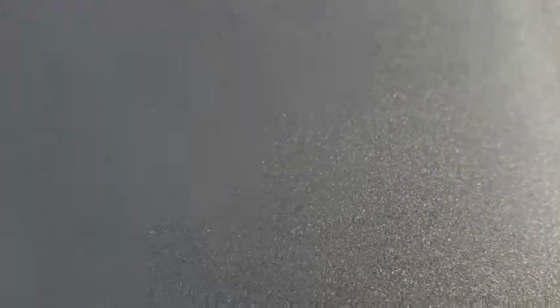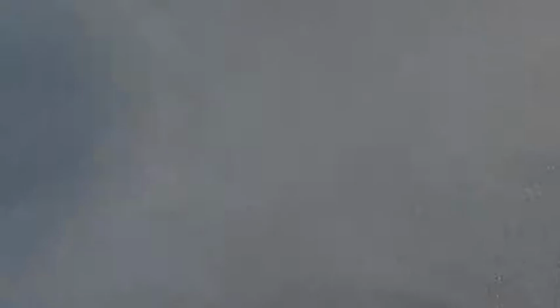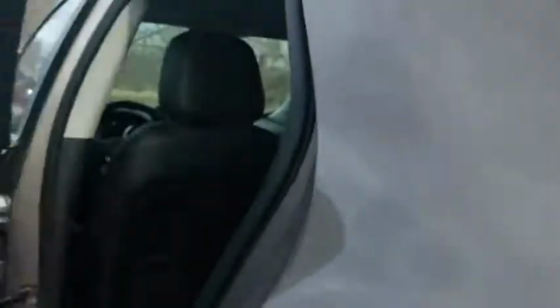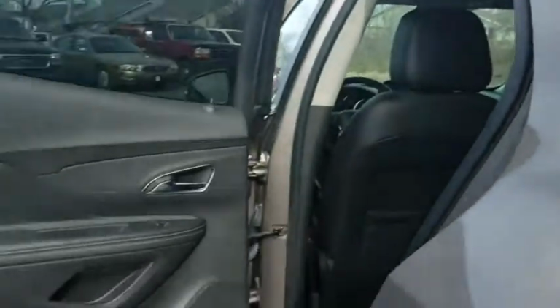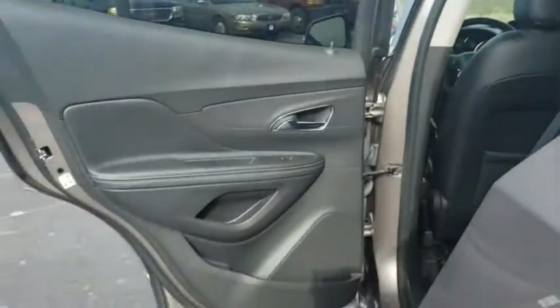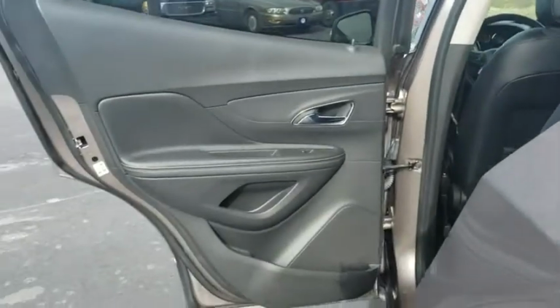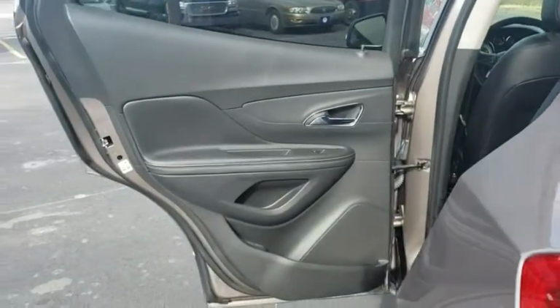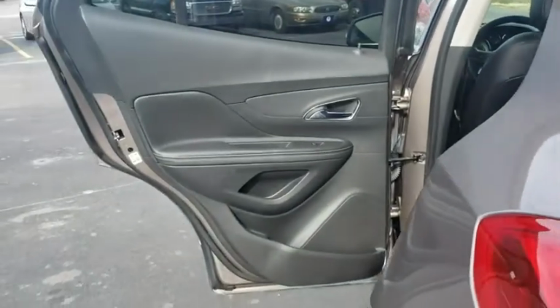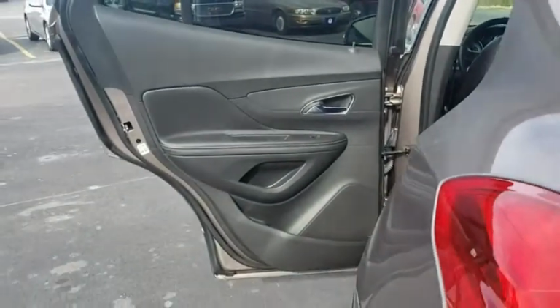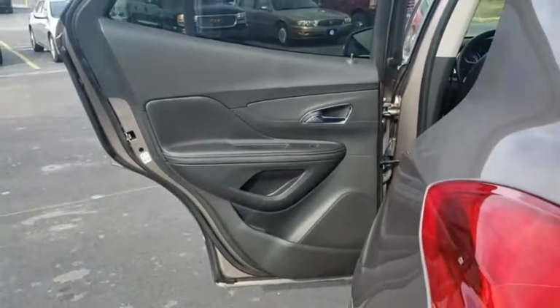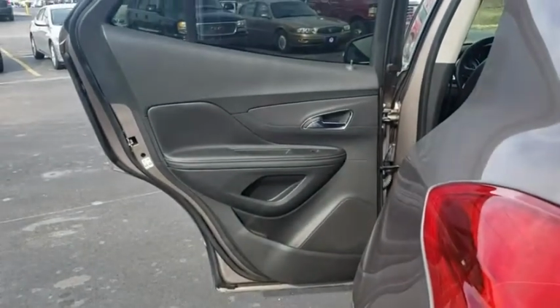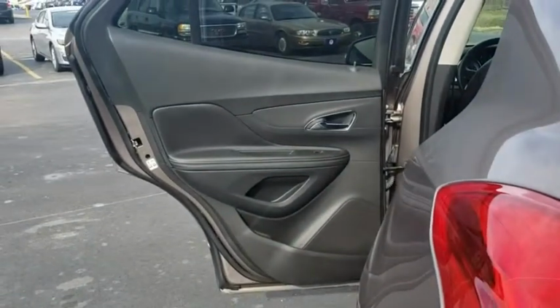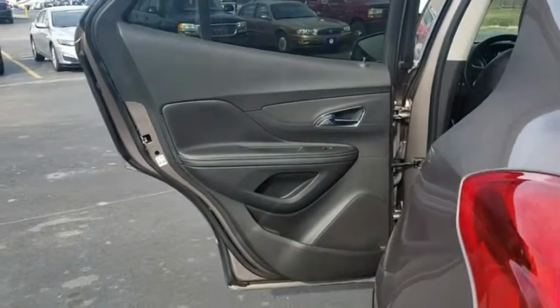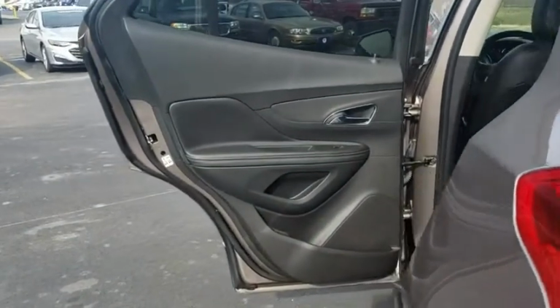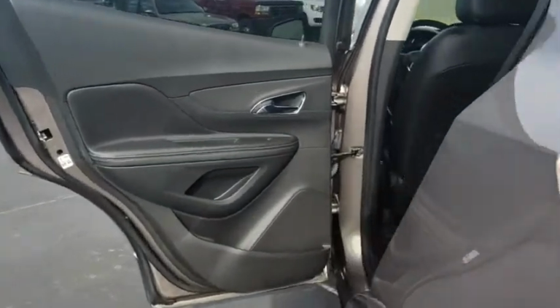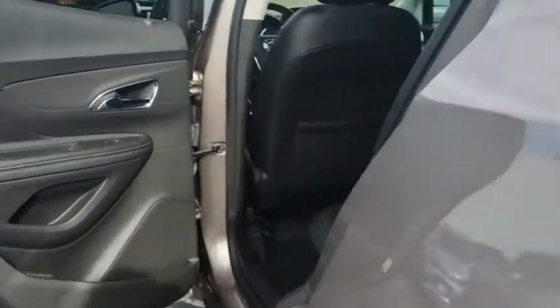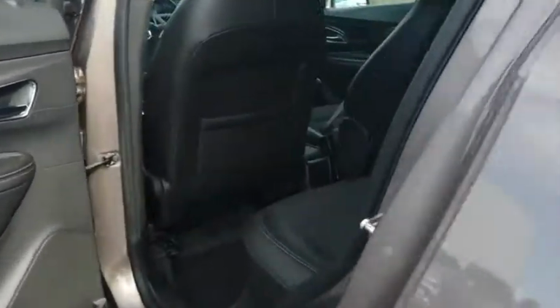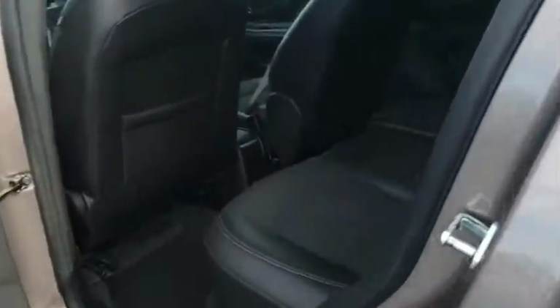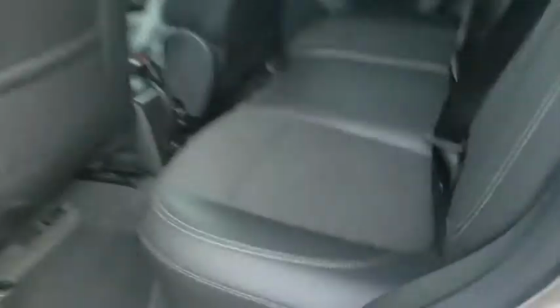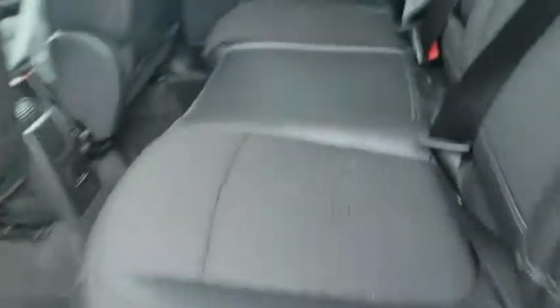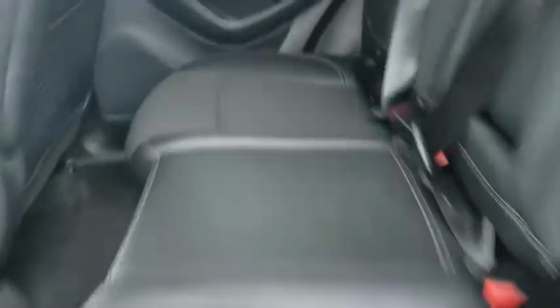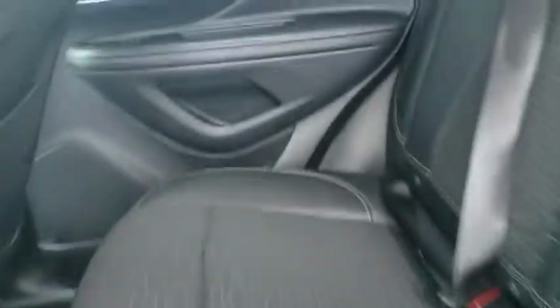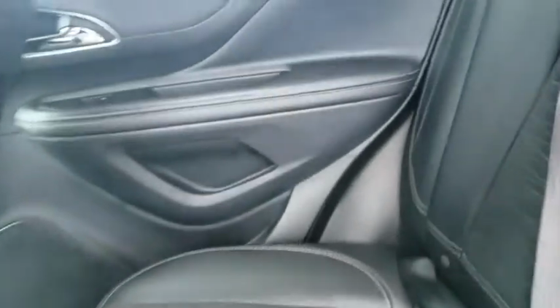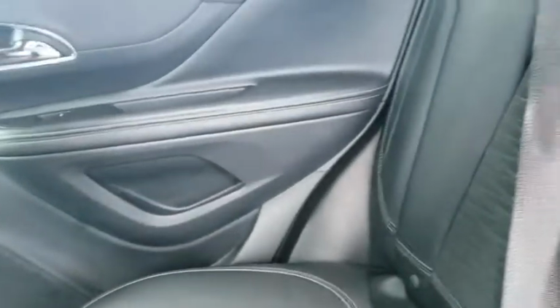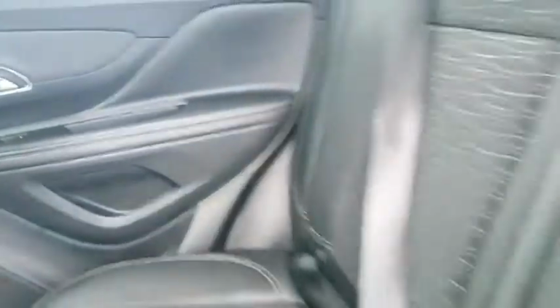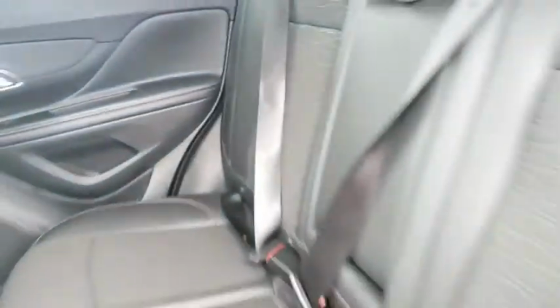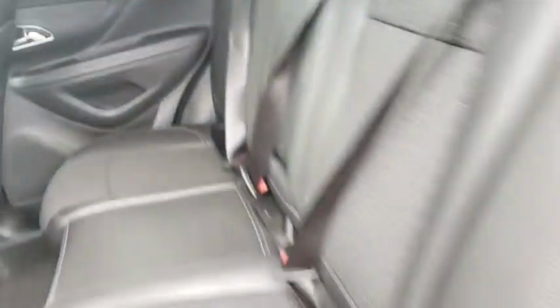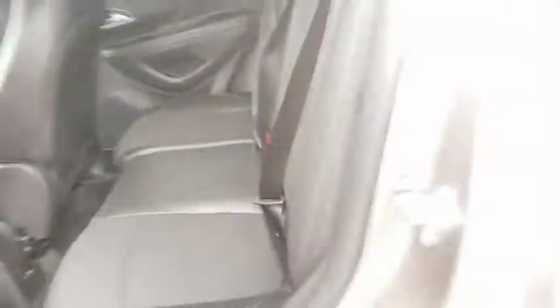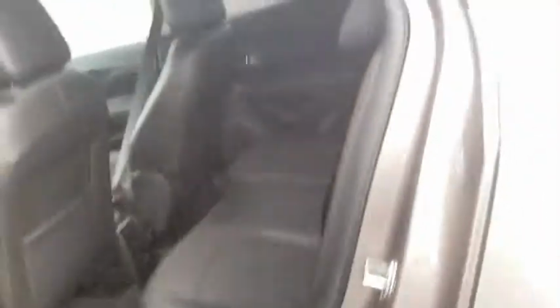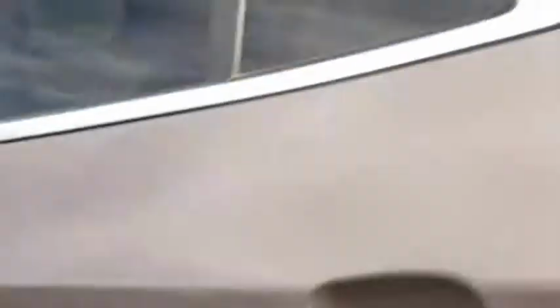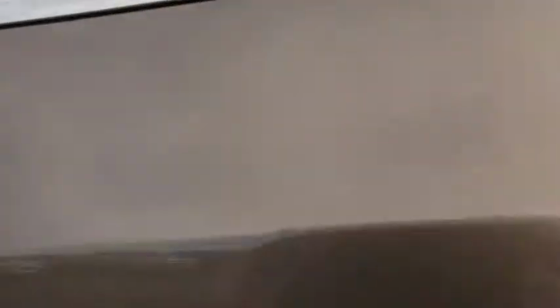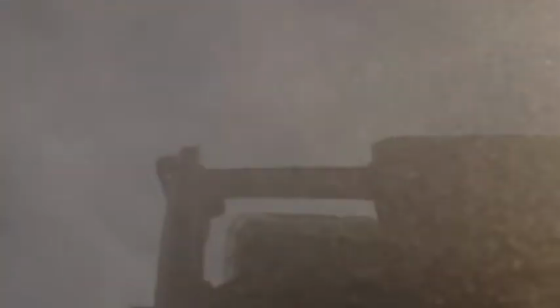Auto dimming rear view mirror. Floor mats. Four wheel disc brakes. Aluminum wheels. Front wheel drive. Climate control. Rear defrost. Come see the car for yourself.